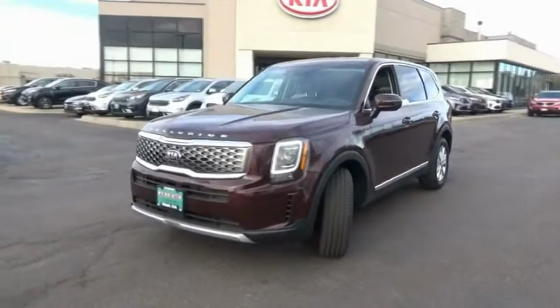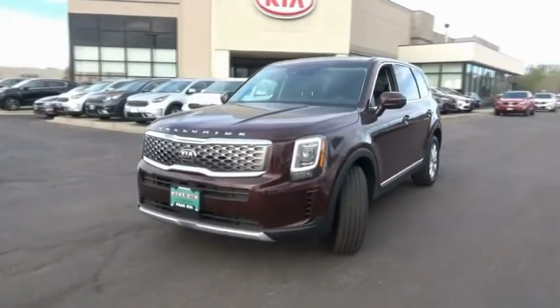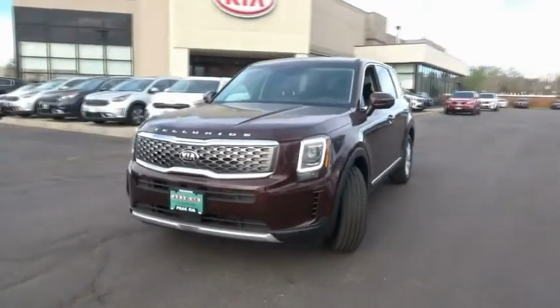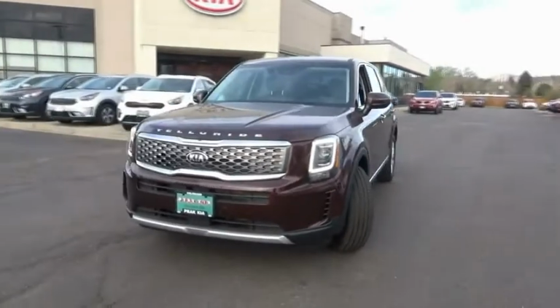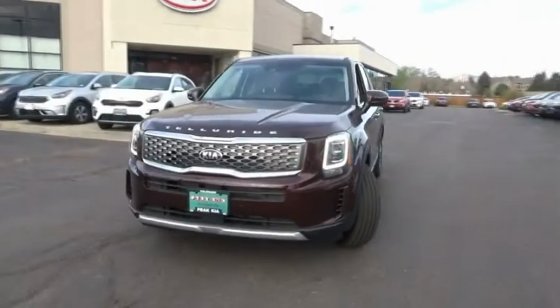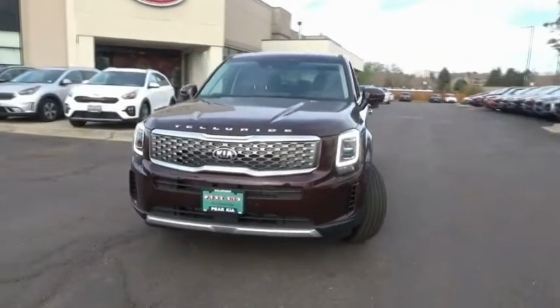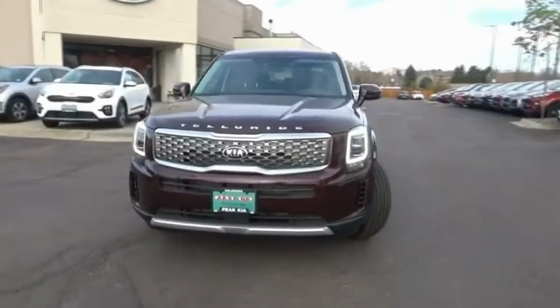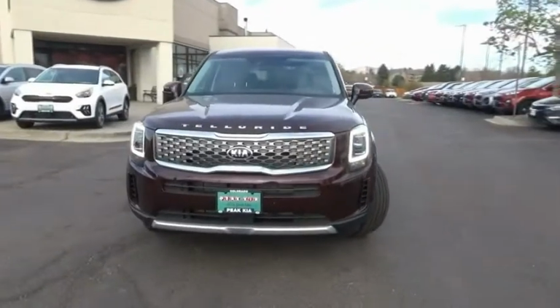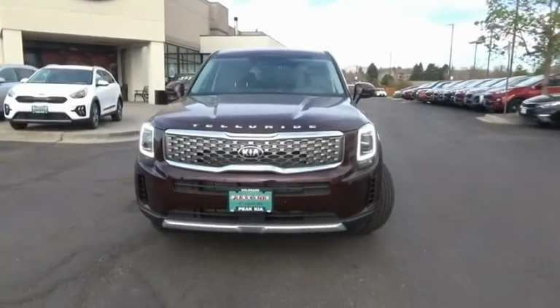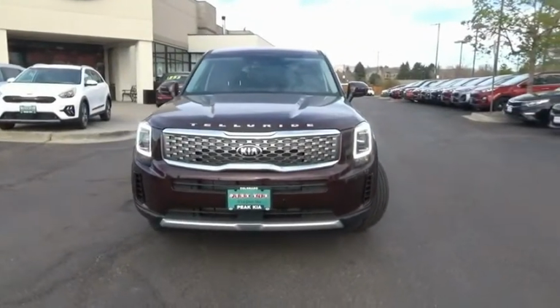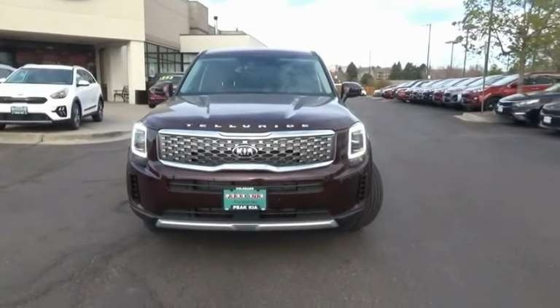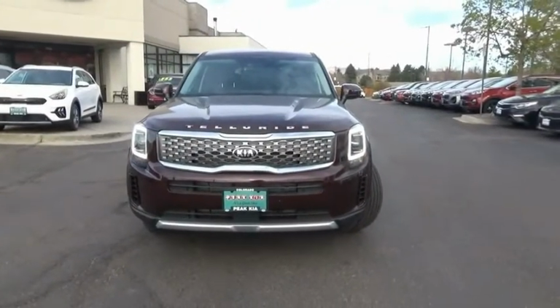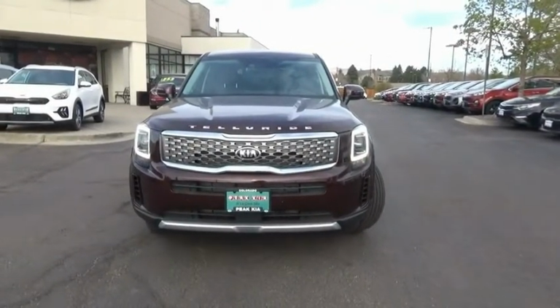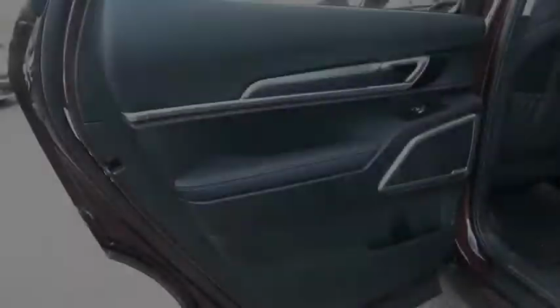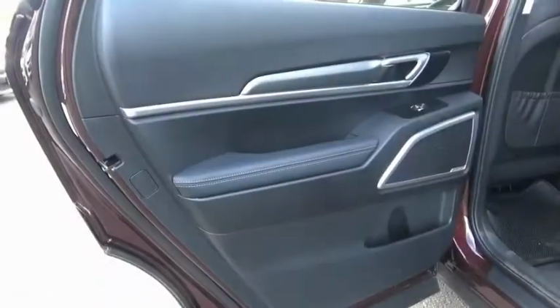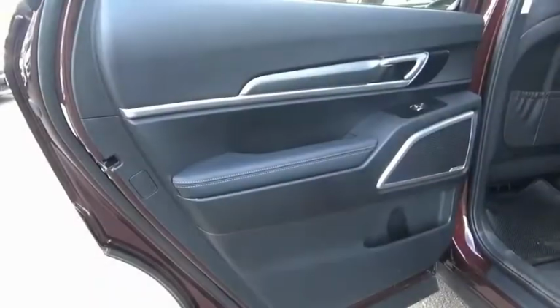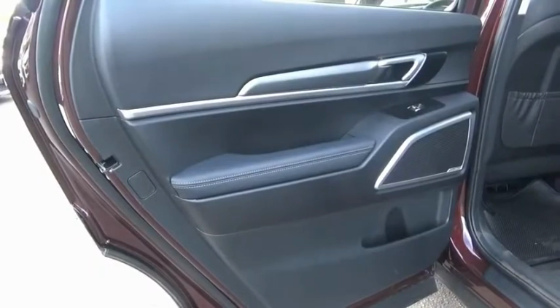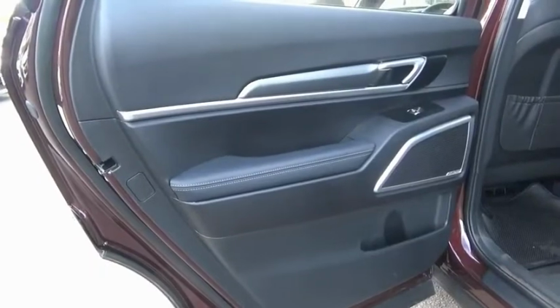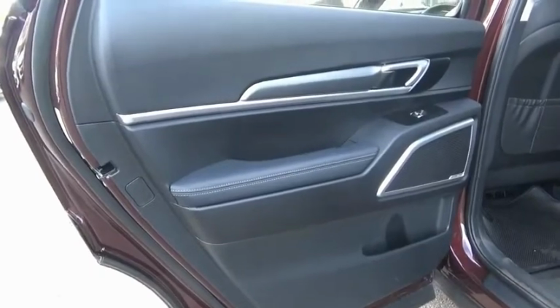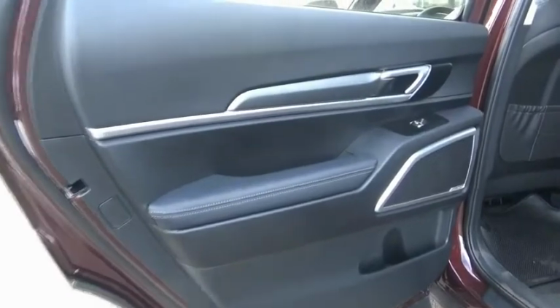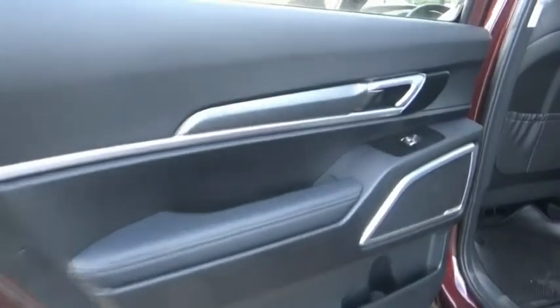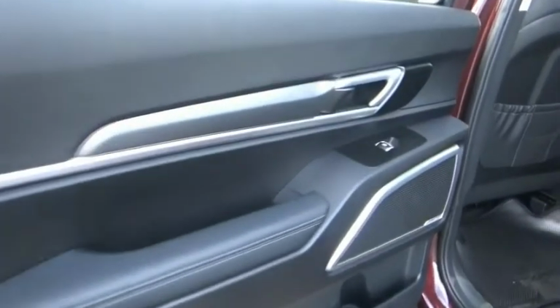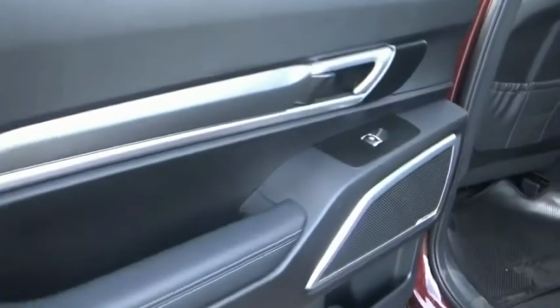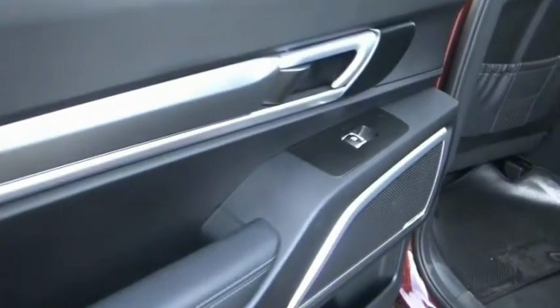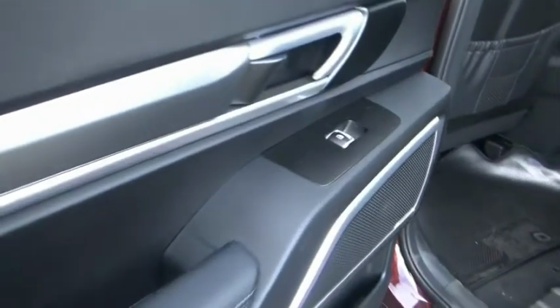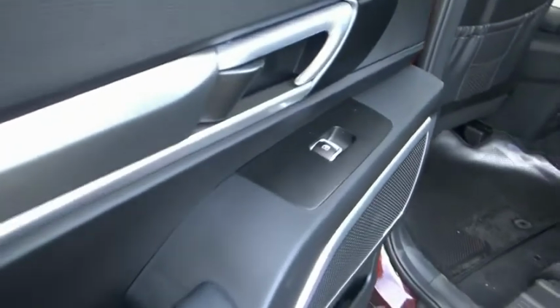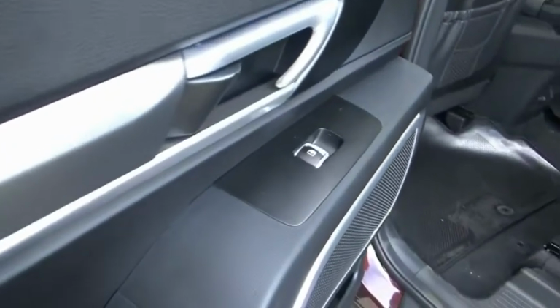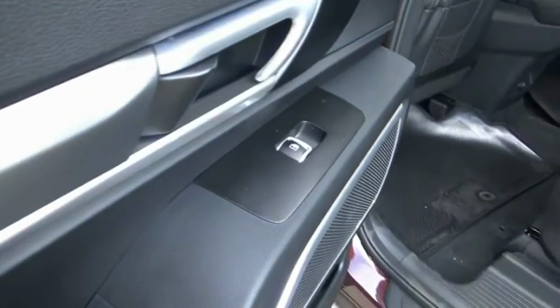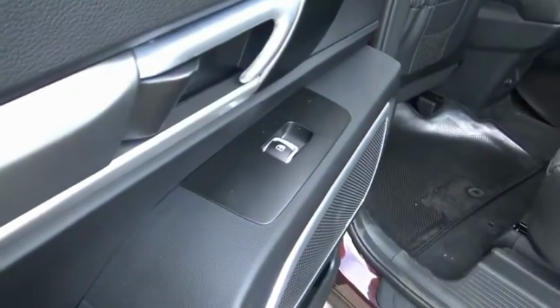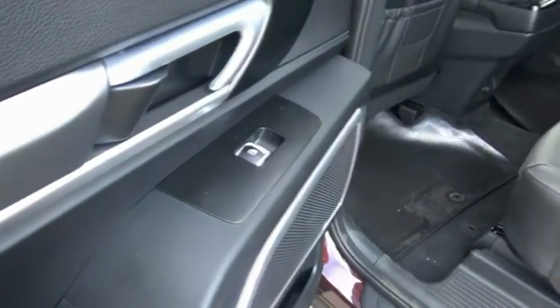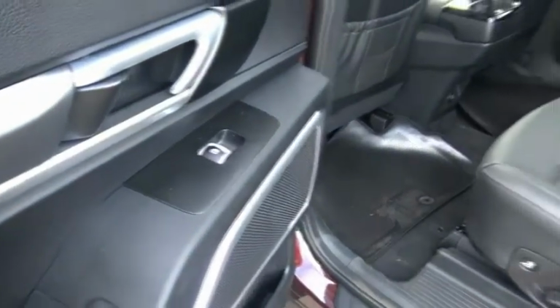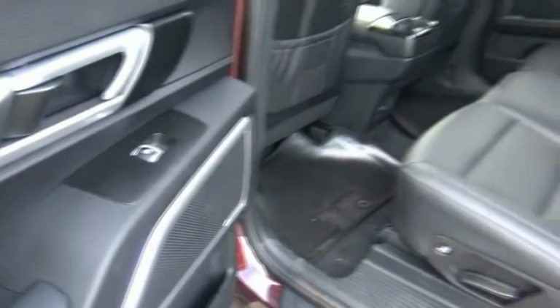trip computer, day-night rear-view mirror, outside temperature gauge, carpeted floor mats, perimeter alarm, tinted glass, engine immobilizer, four-piece floor mat set.